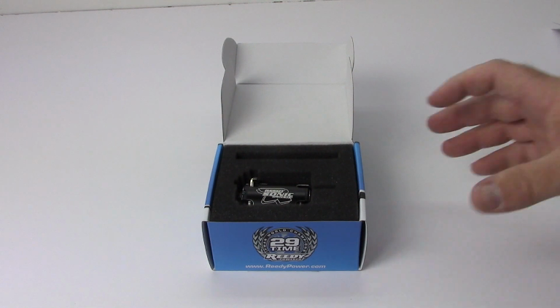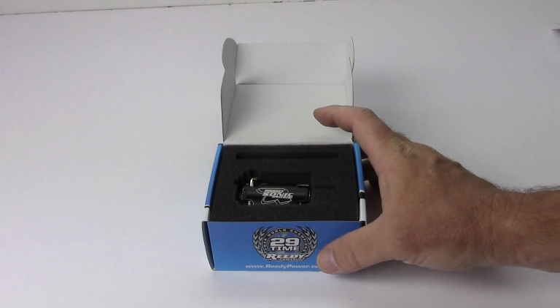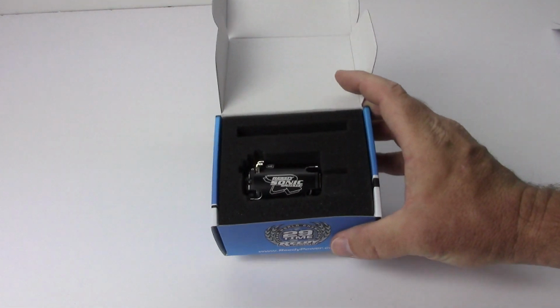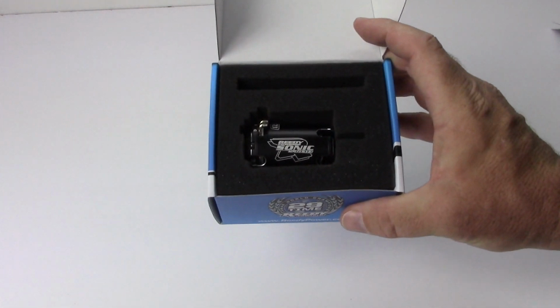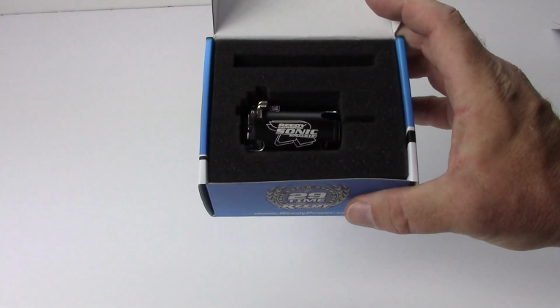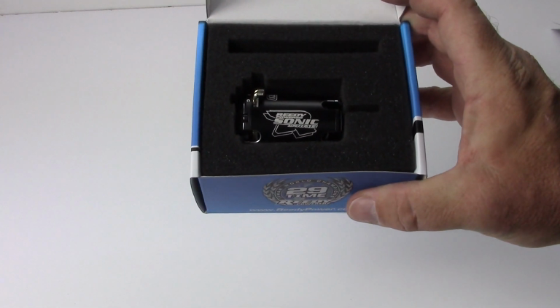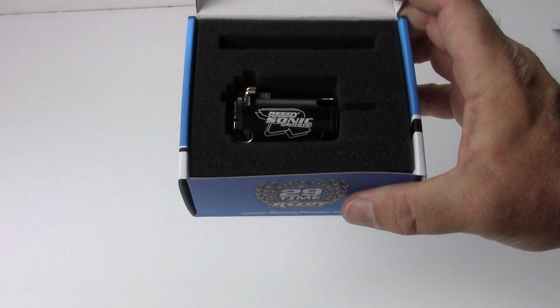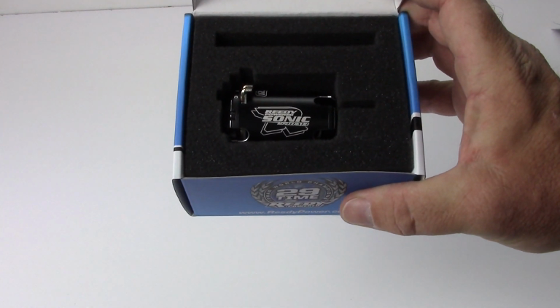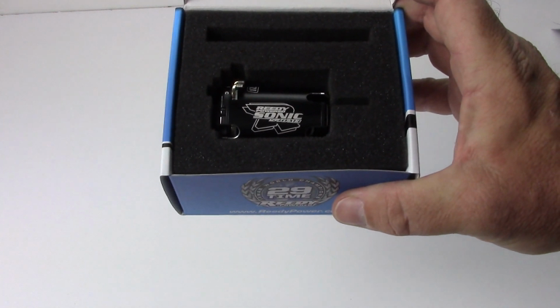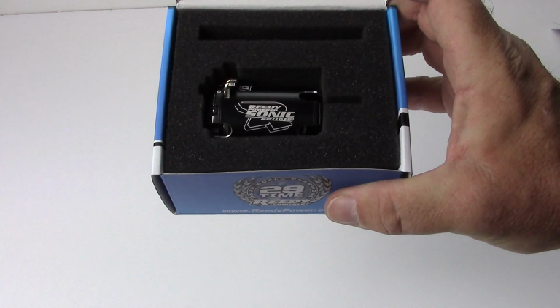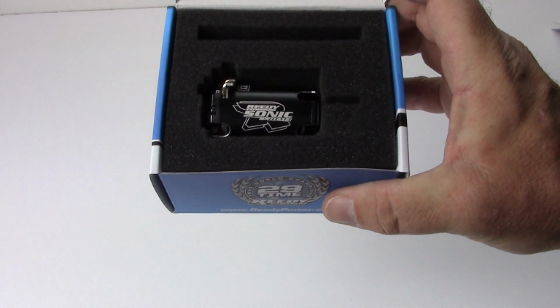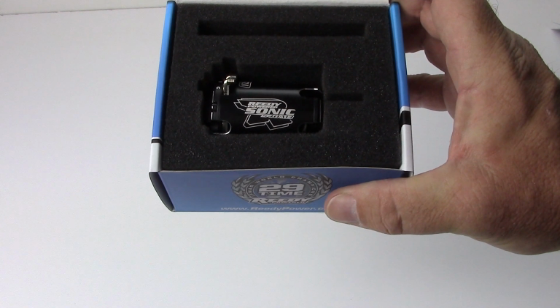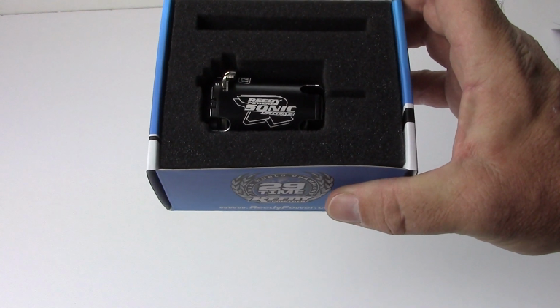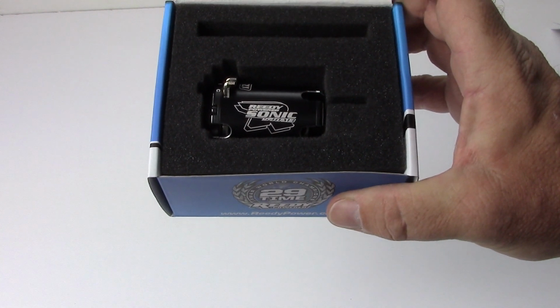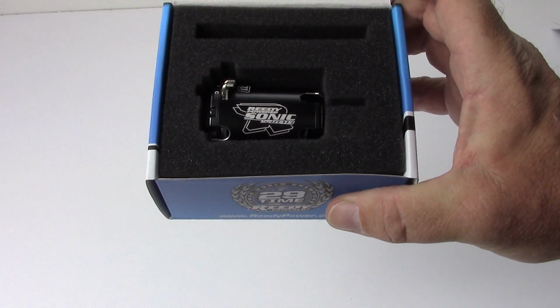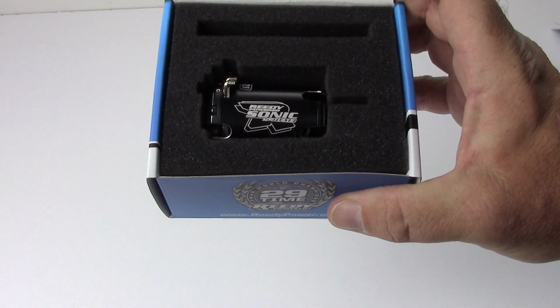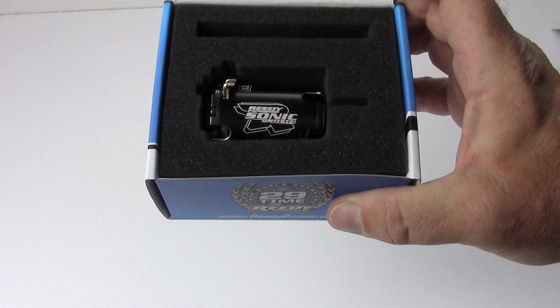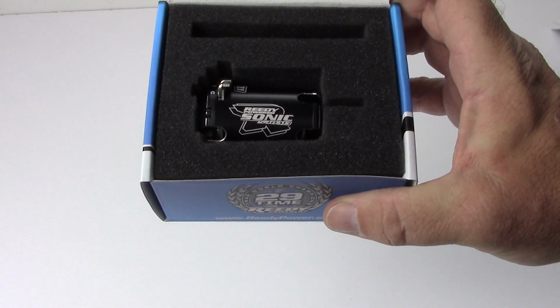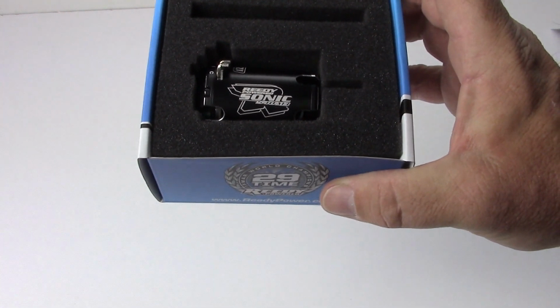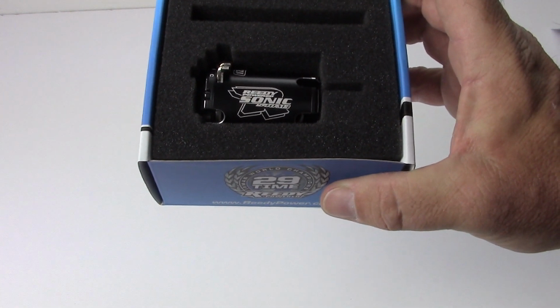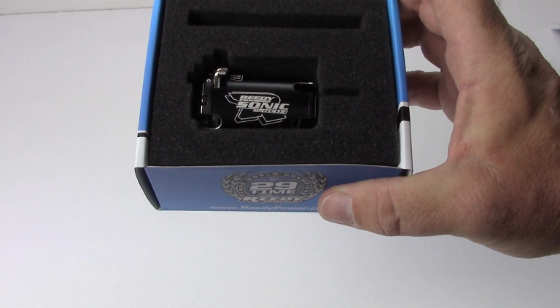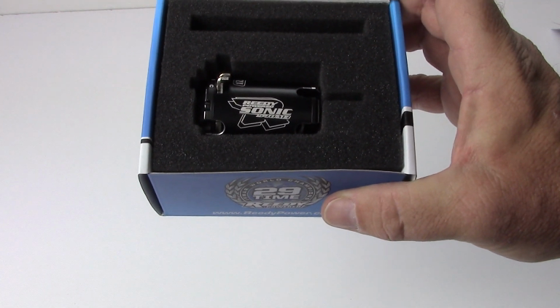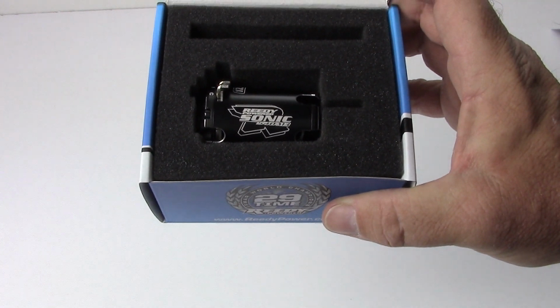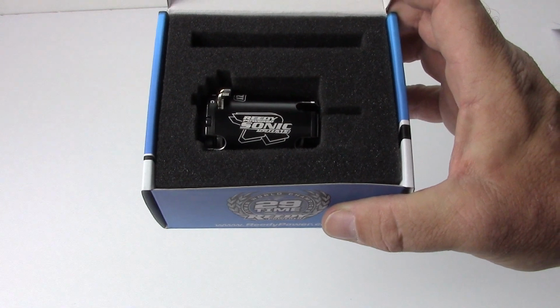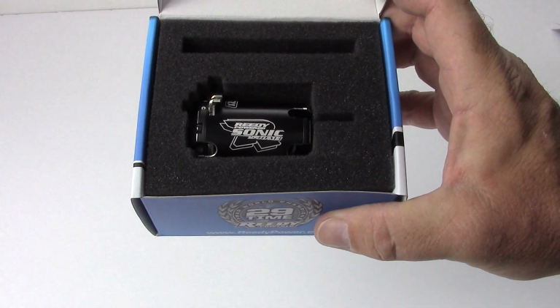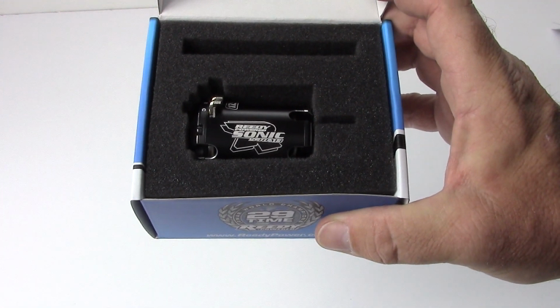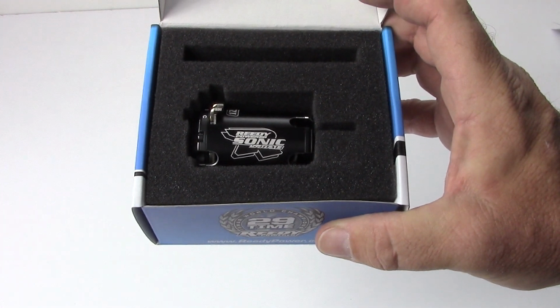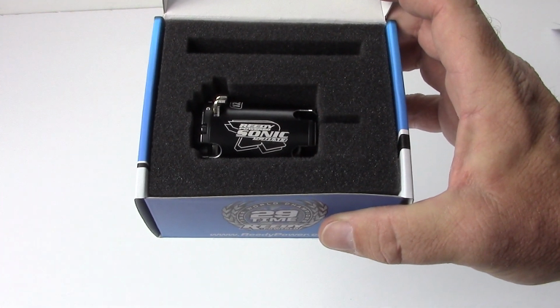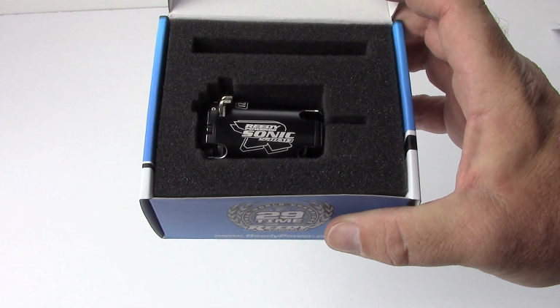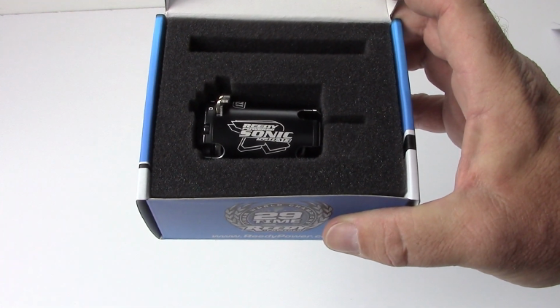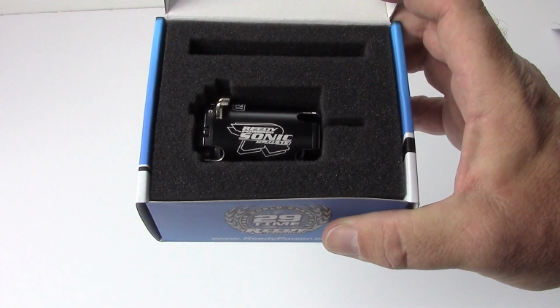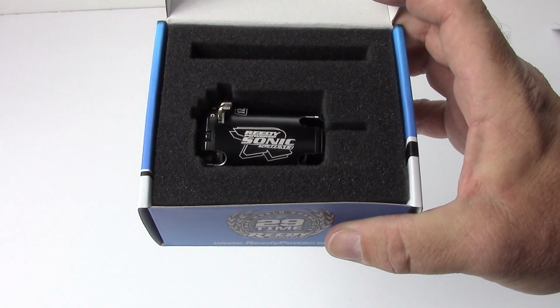That's going to be it for my unboxing of the all-new M3 from Reedy. Can't wait to get this bolted in and take it for a run. Leave comments and questions down below, and as always thumbs up and subscribe. That's it for now — over and out.